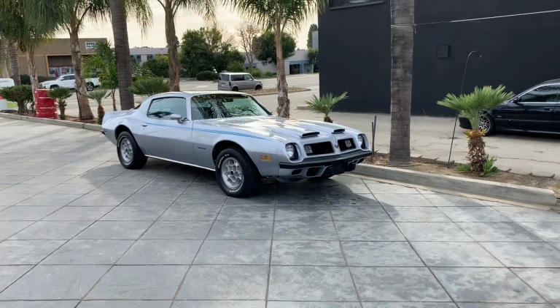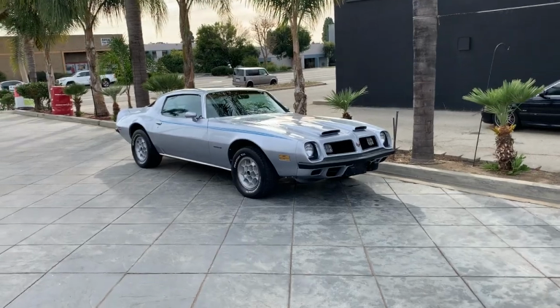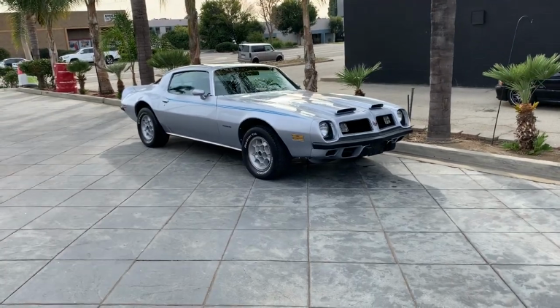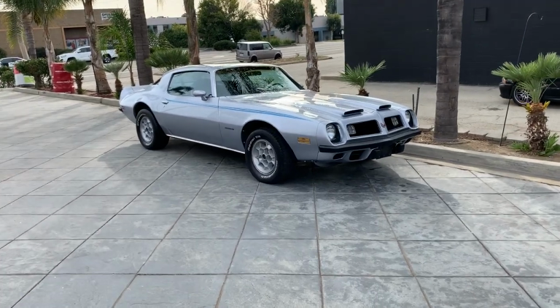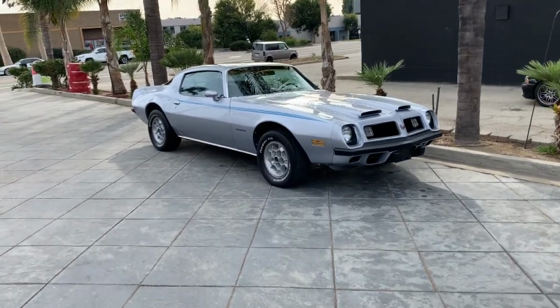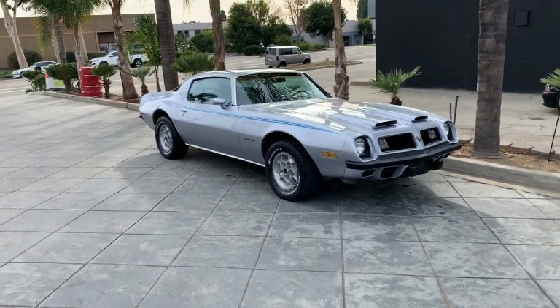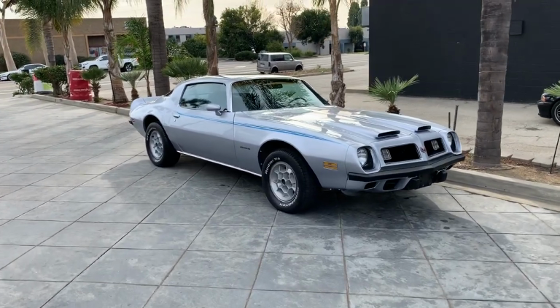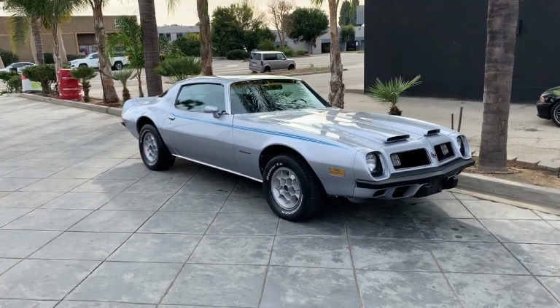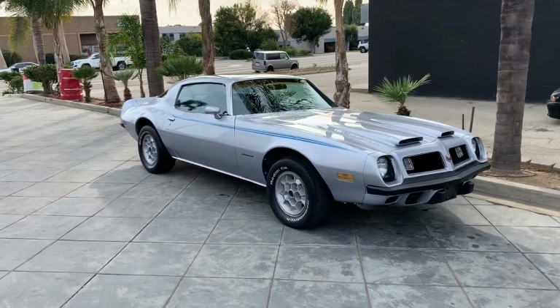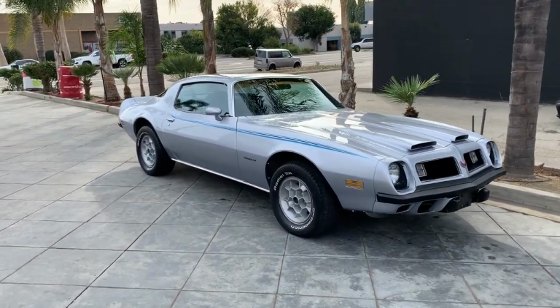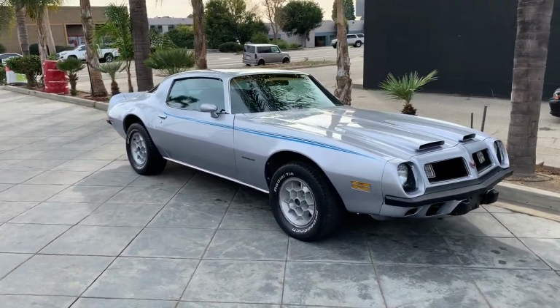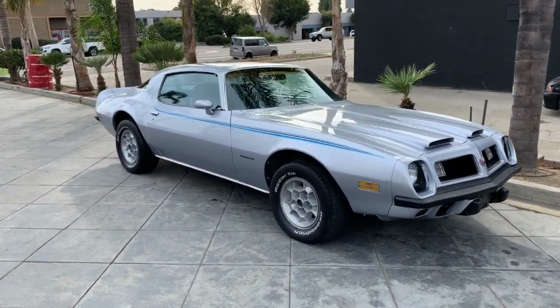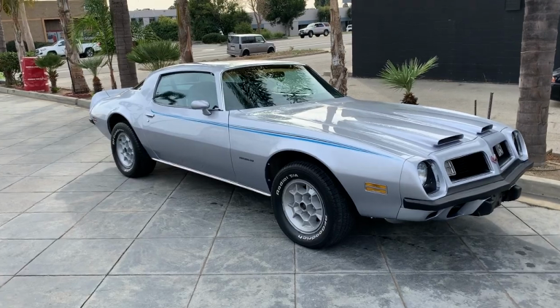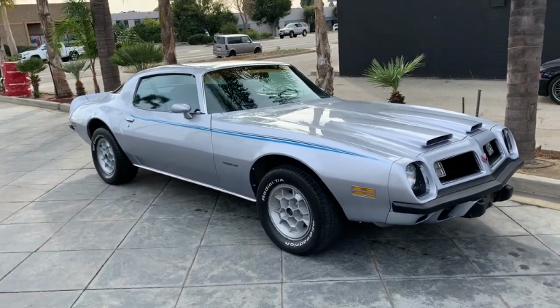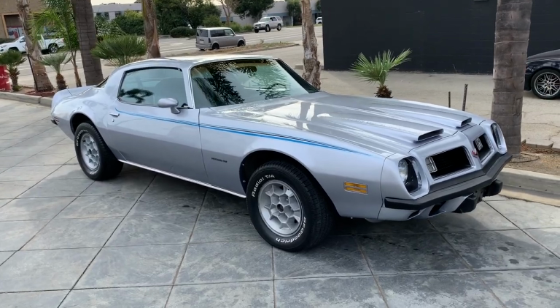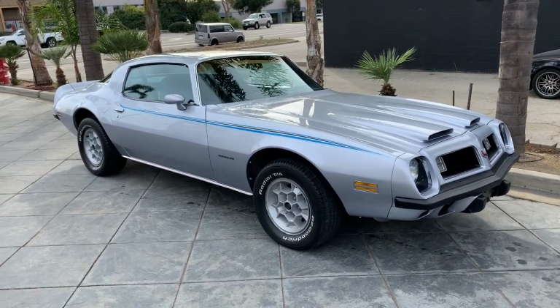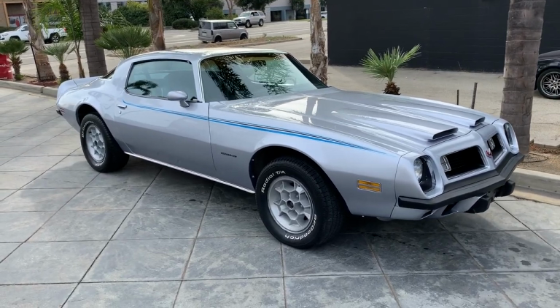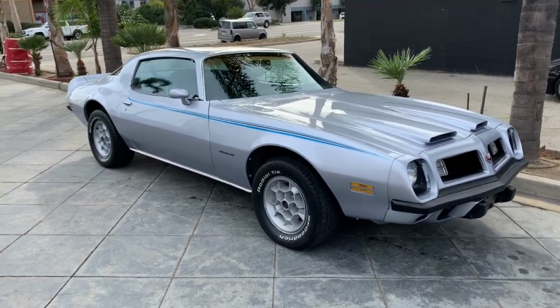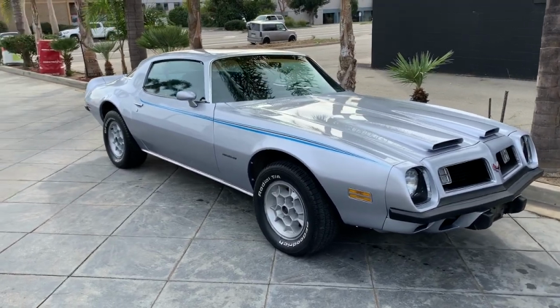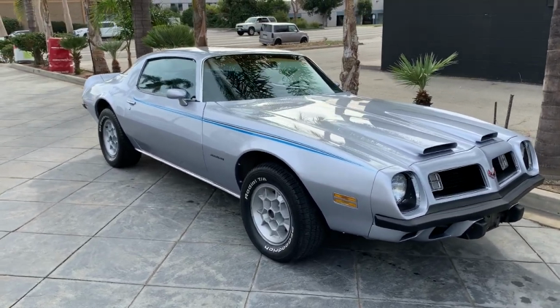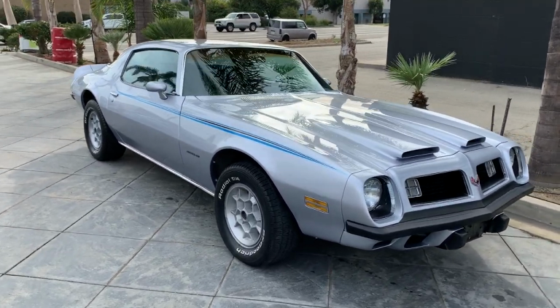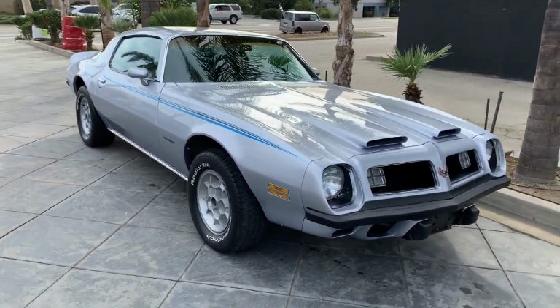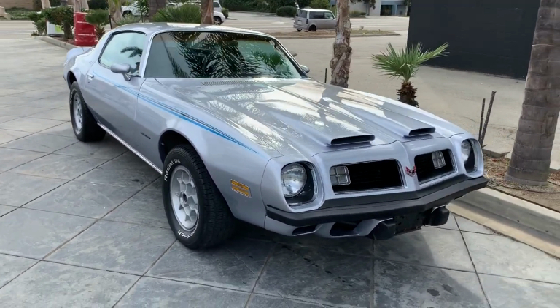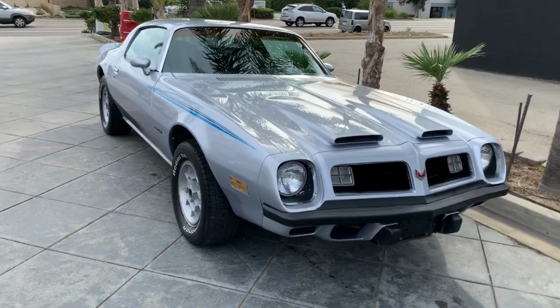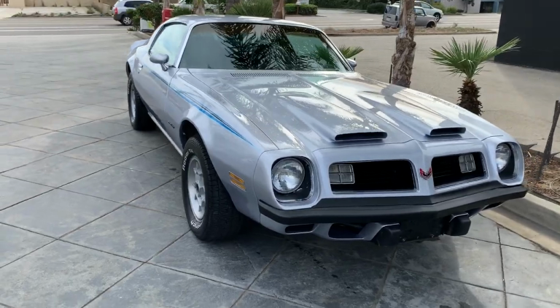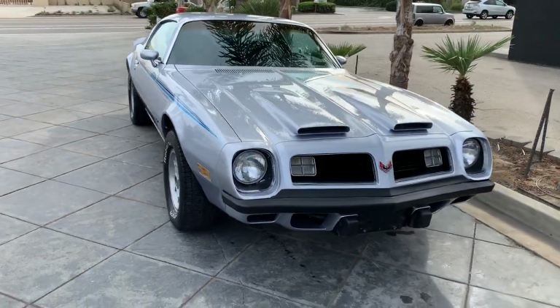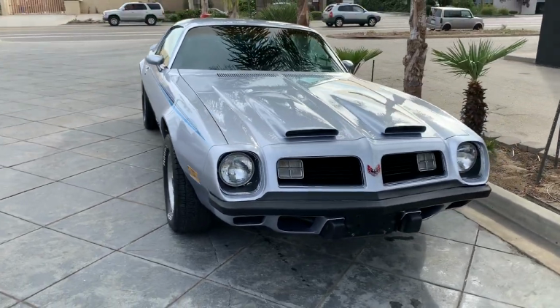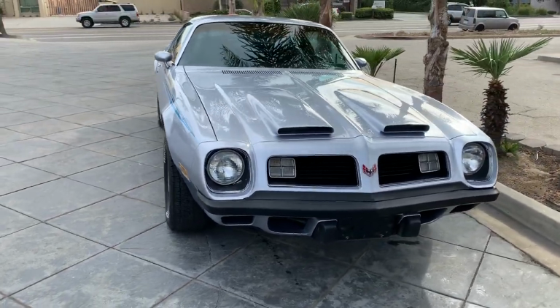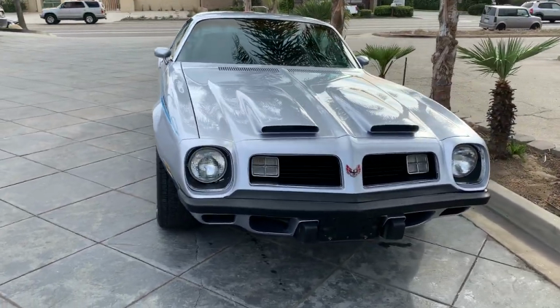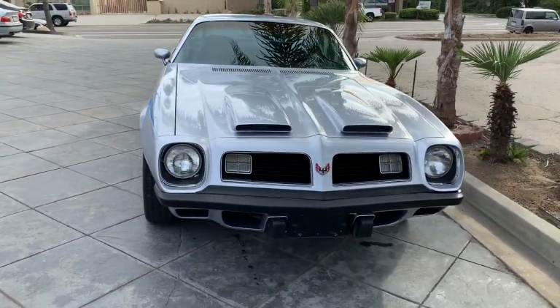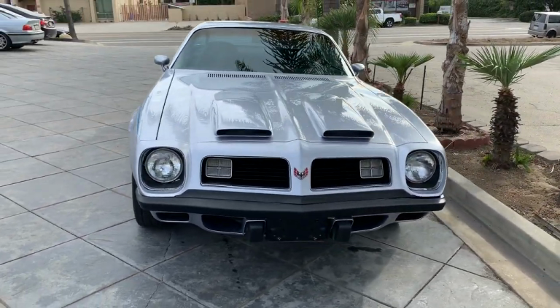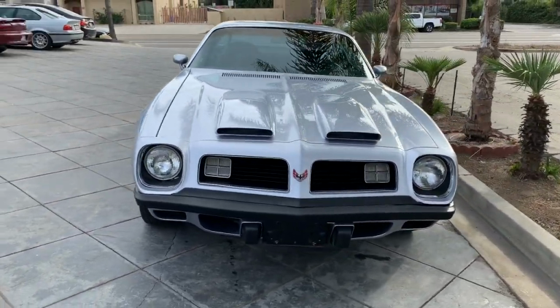You have got to see what's in our driveway right now. Look at this exquisite, beautiful Pontiac Formula 400. You just don't see that many like that anymore. And this one particularly is an absolutely gorgeous shape.